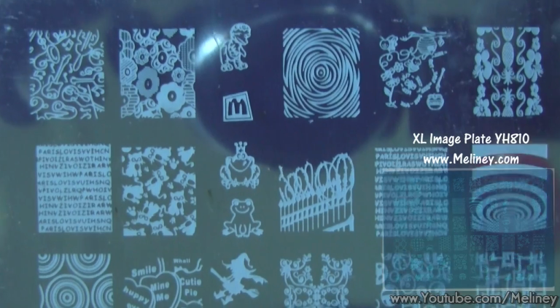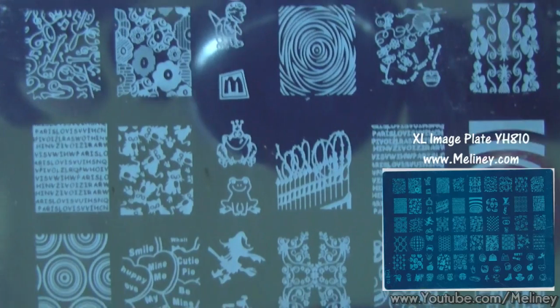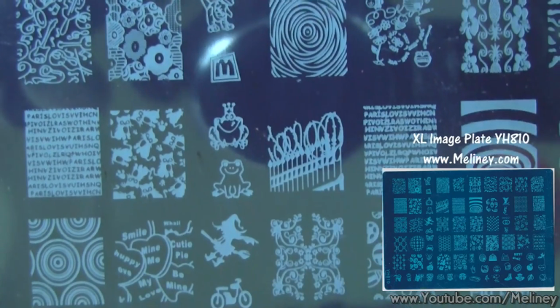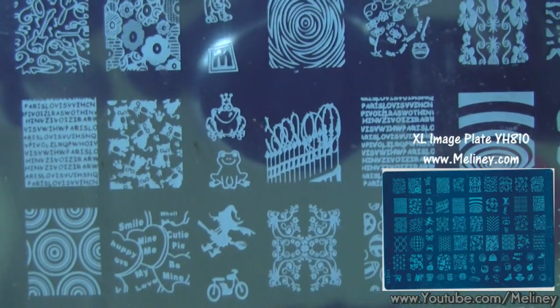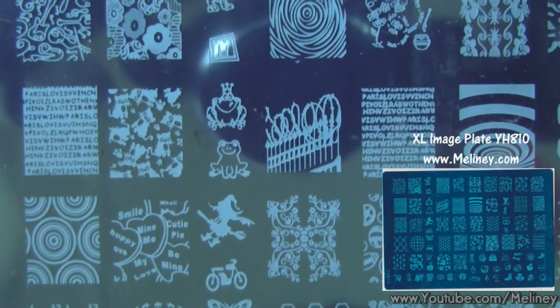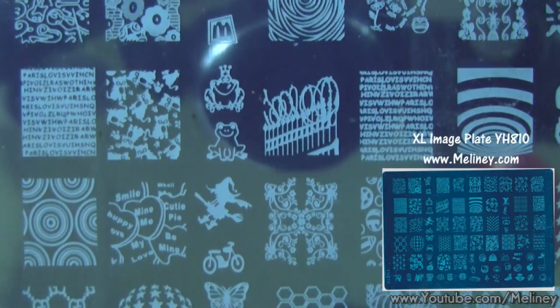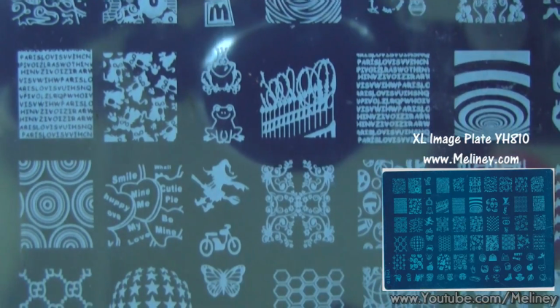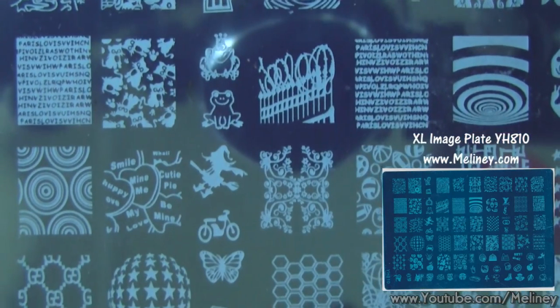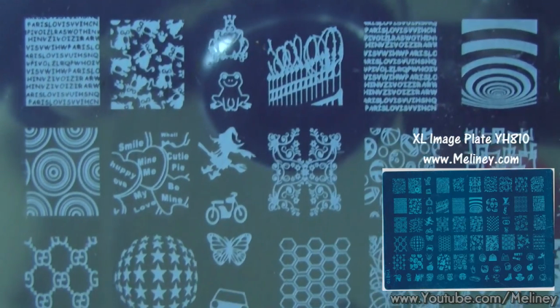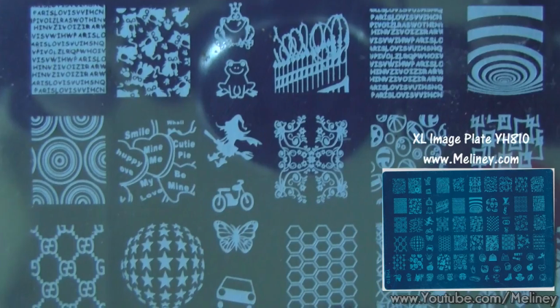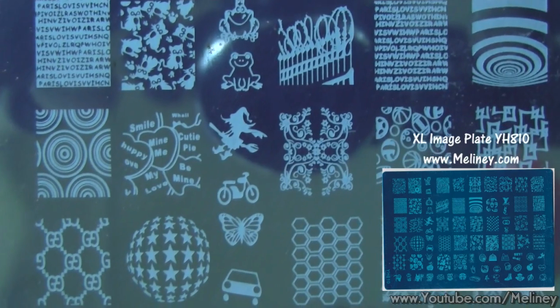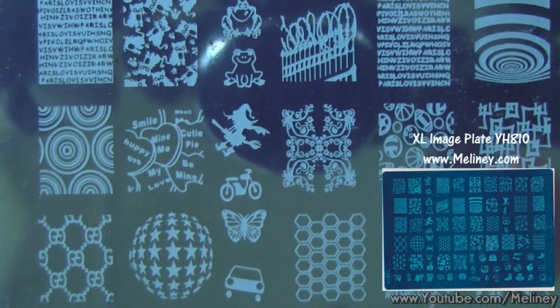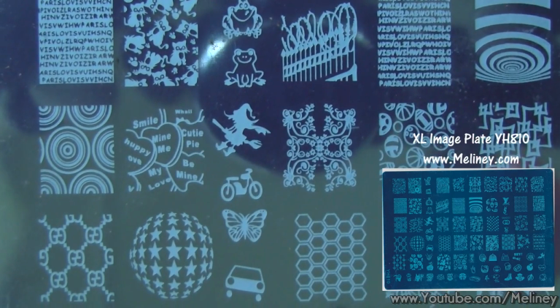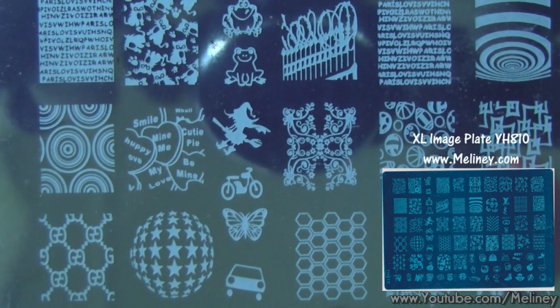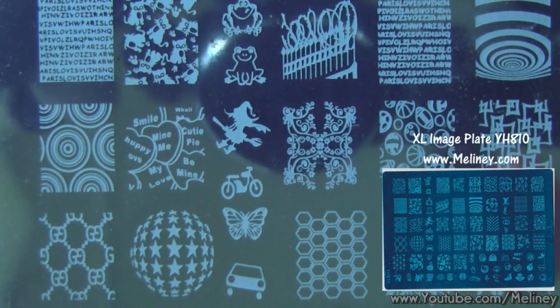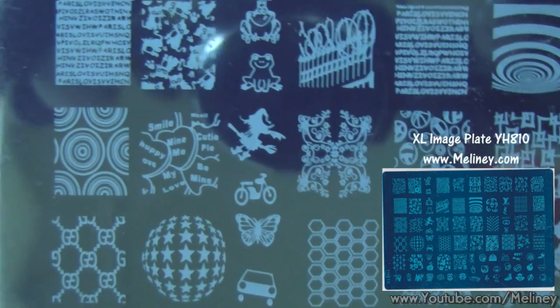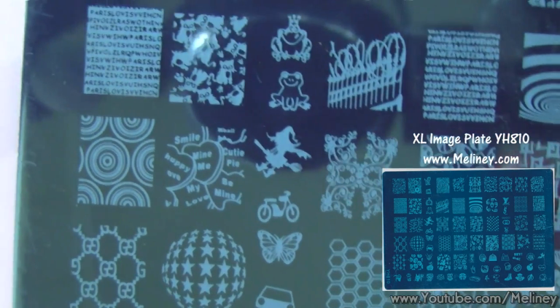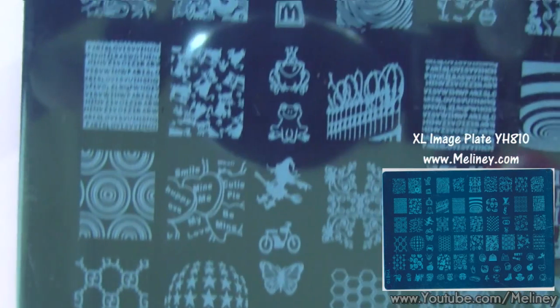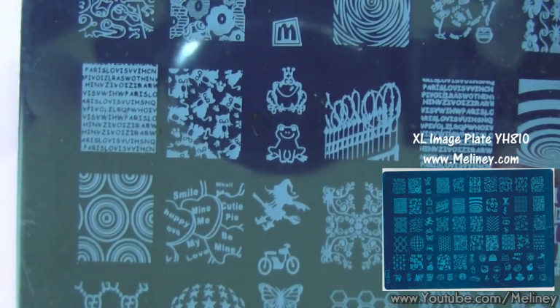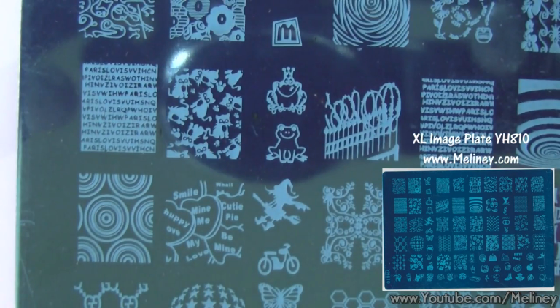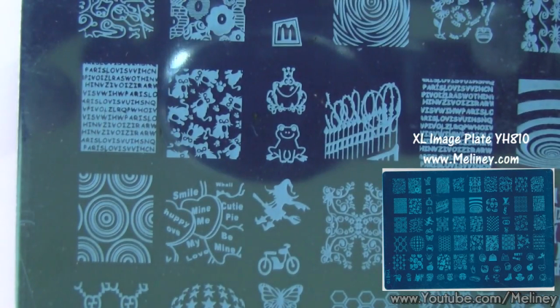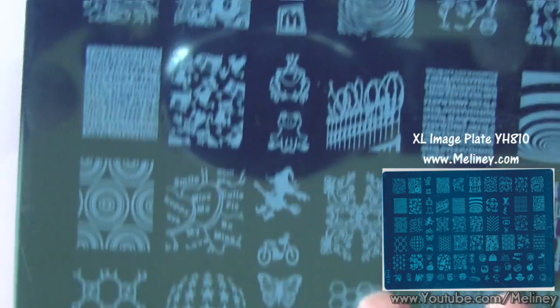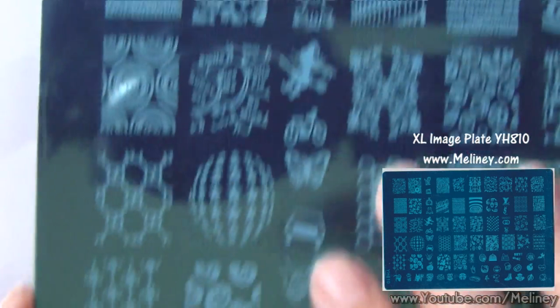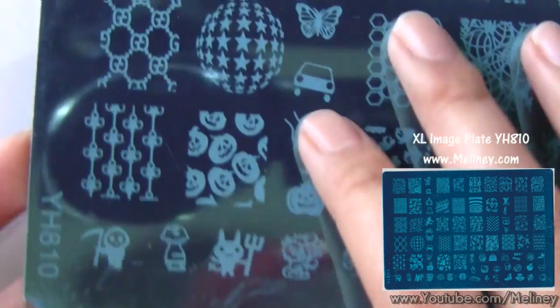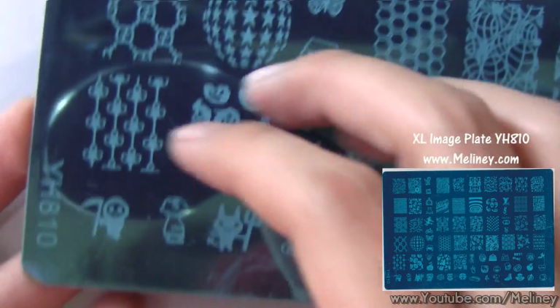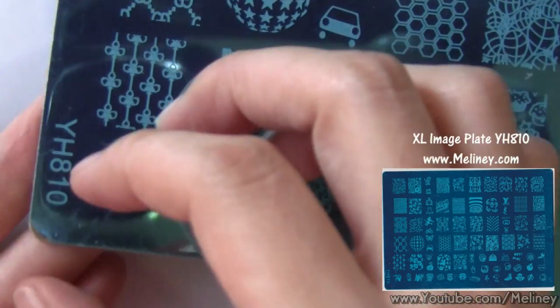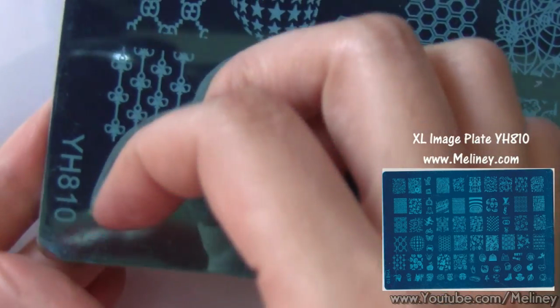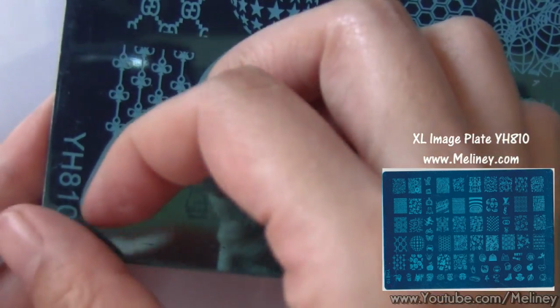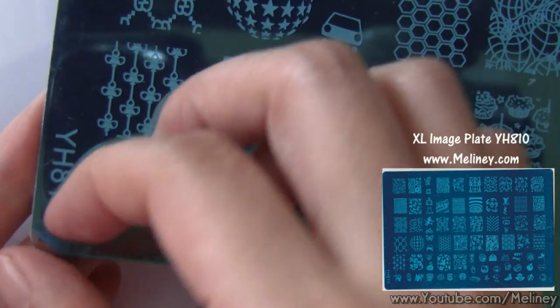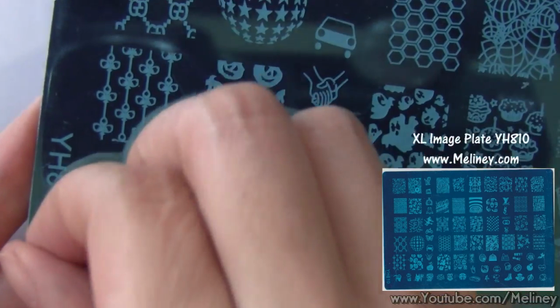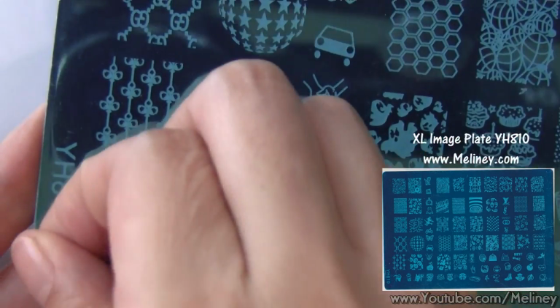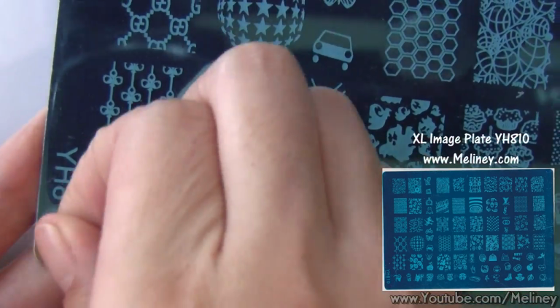The XL image plate we're using today is the Y-H810. This one has a protective film that needs to be removed before first use.